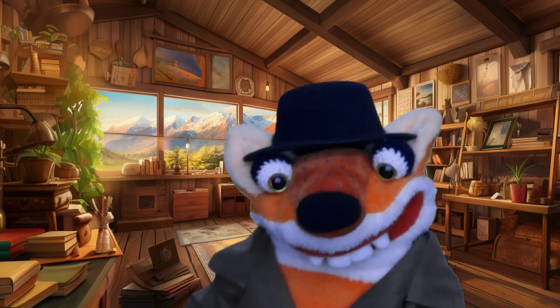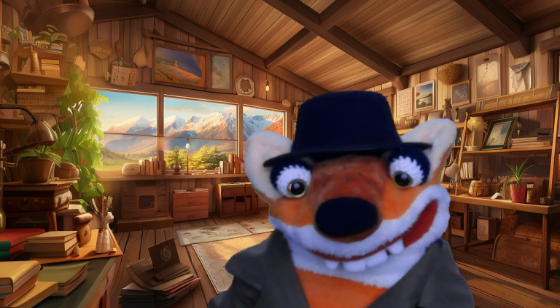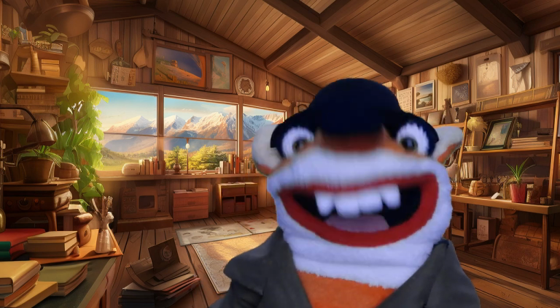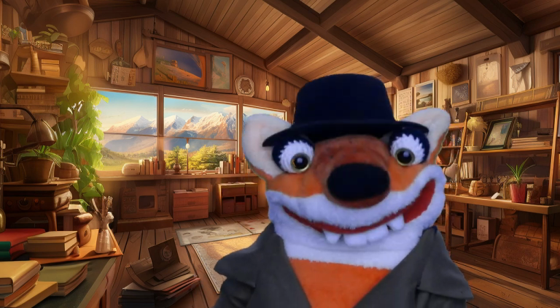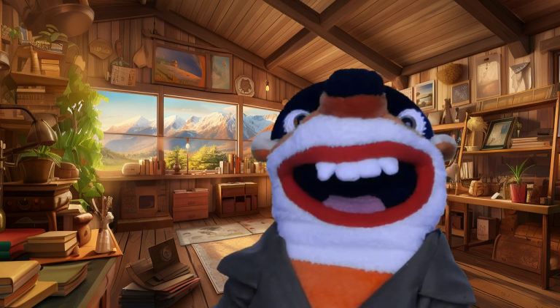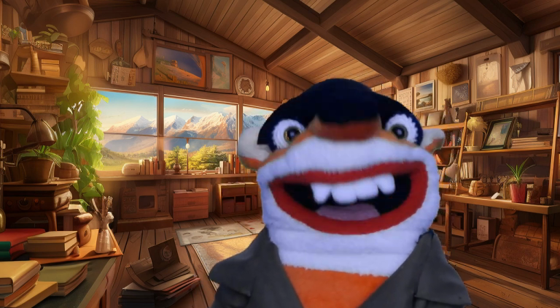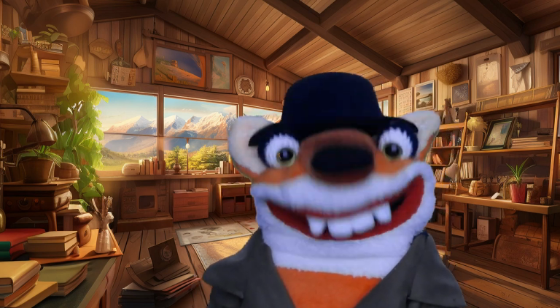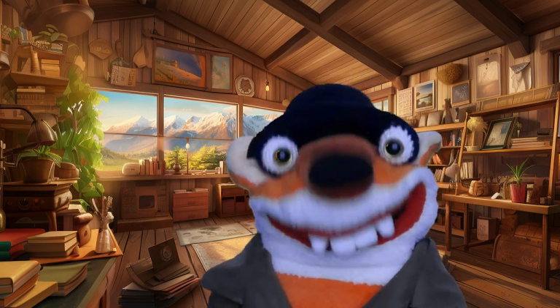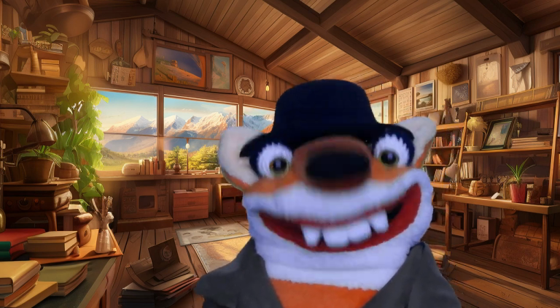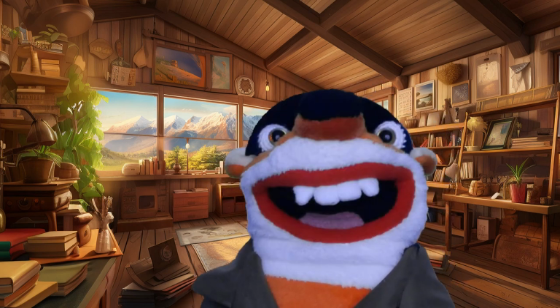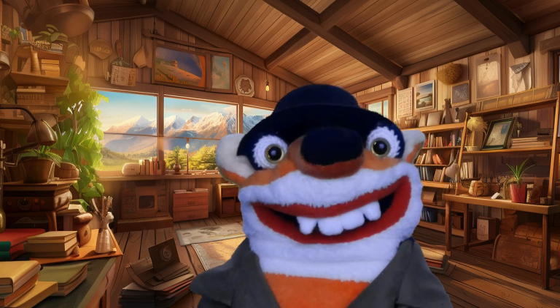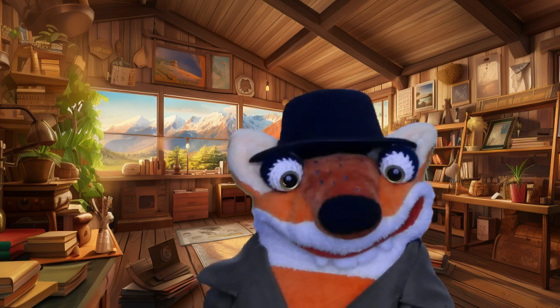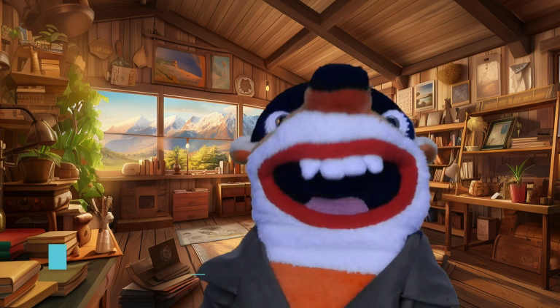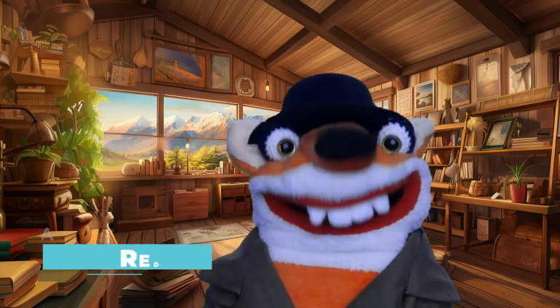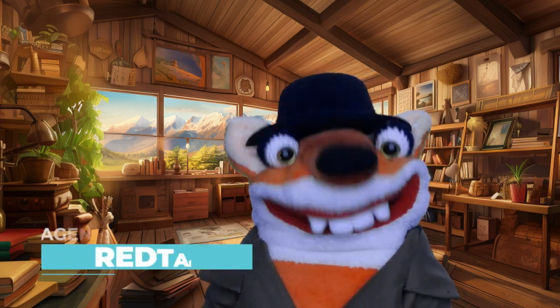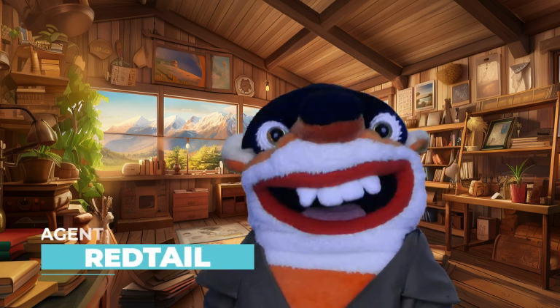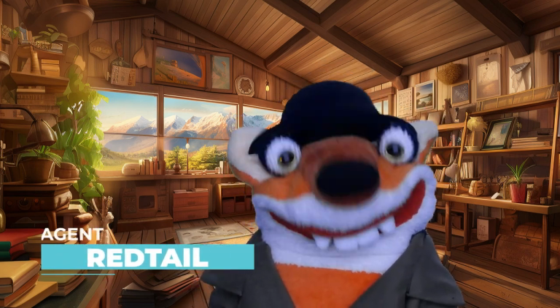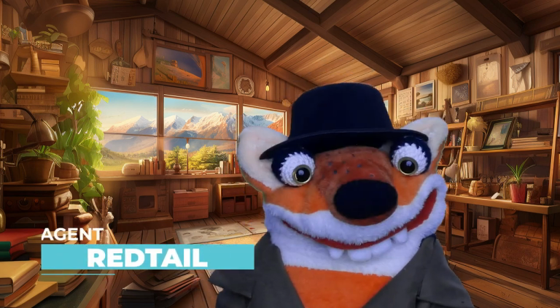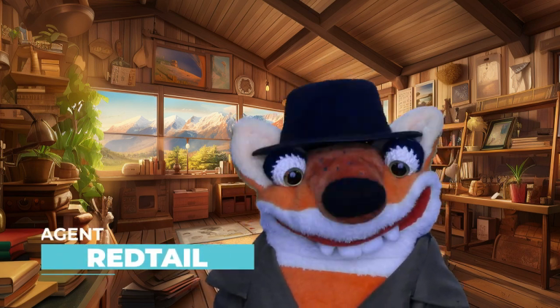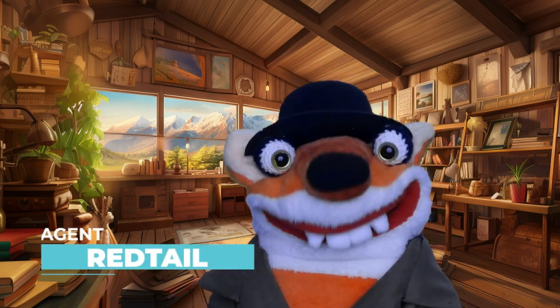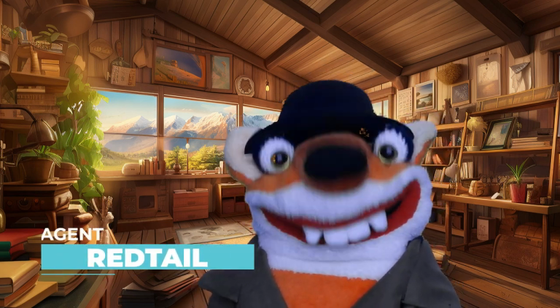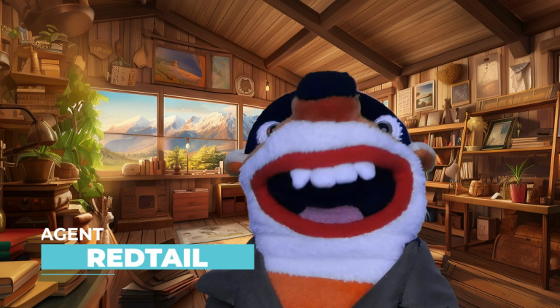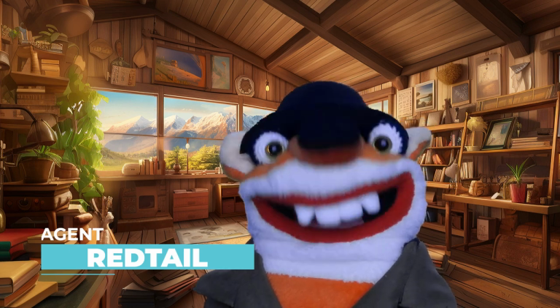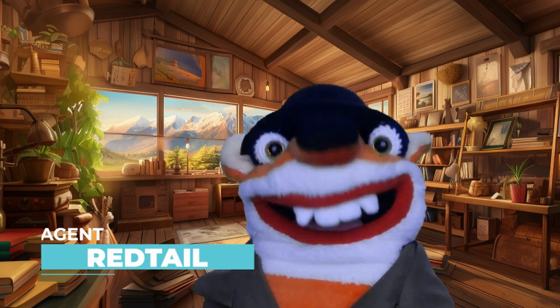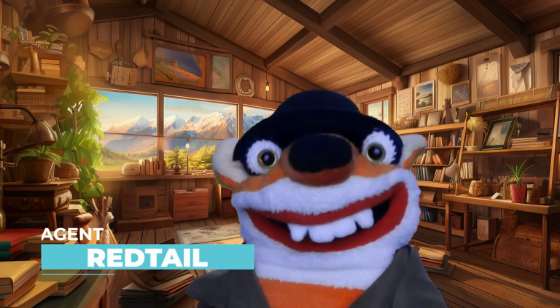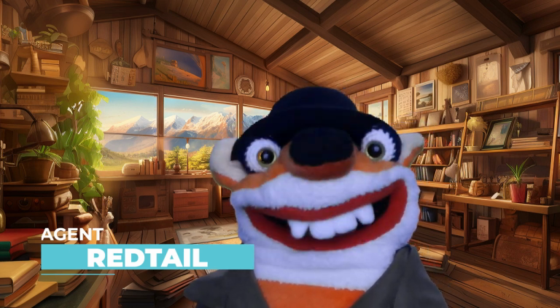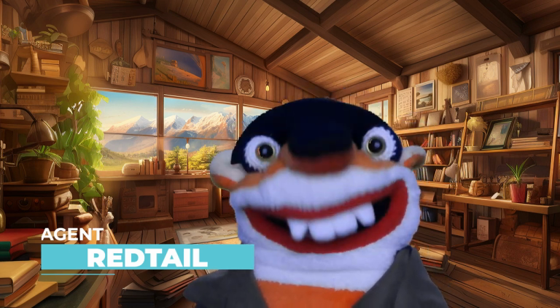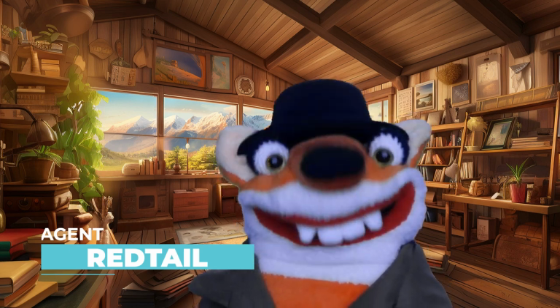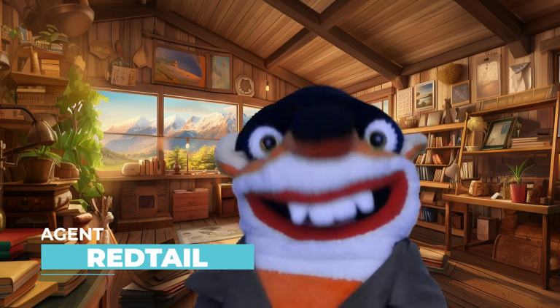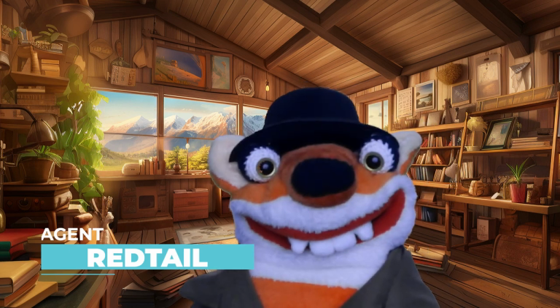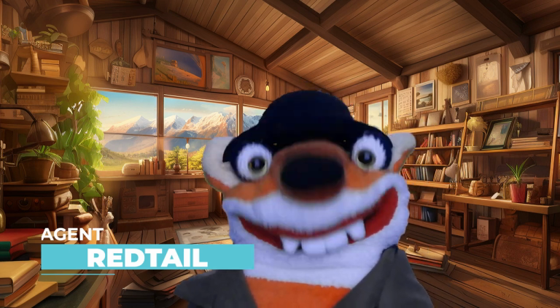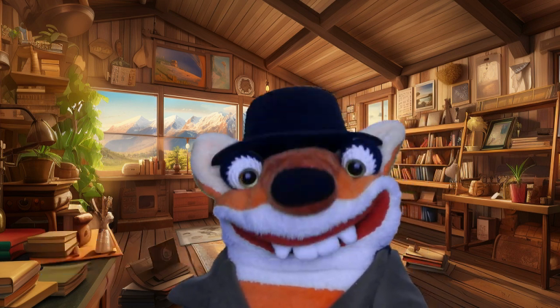Hi there, animal detectives! I'm Agent Redtail, and I've got another great animal for you to discover today. Are you ready?